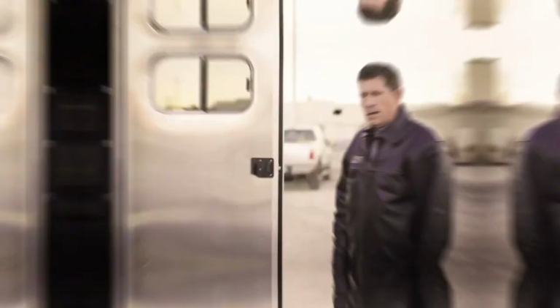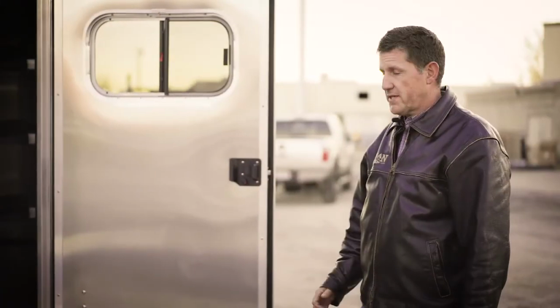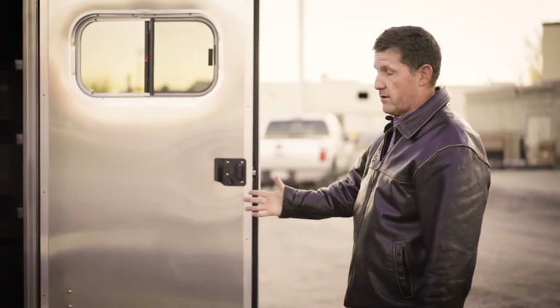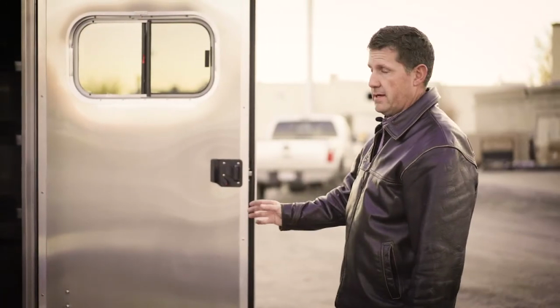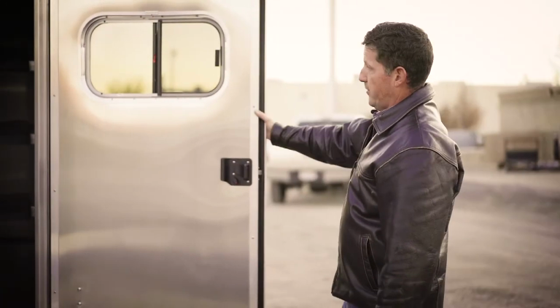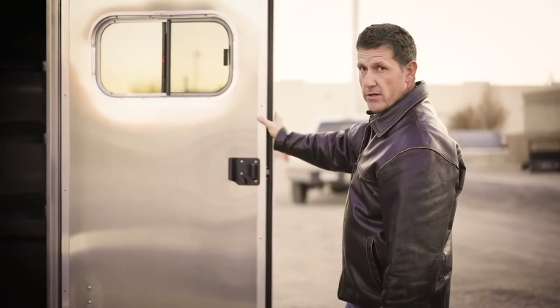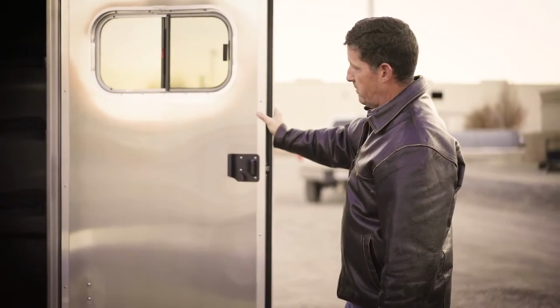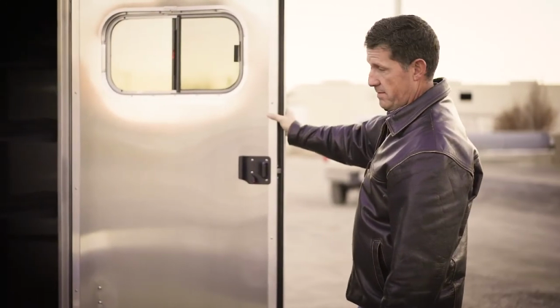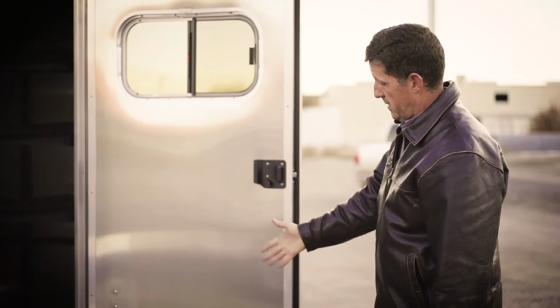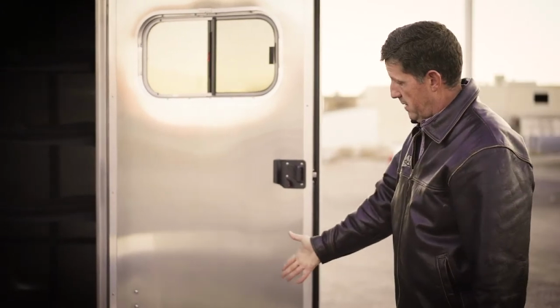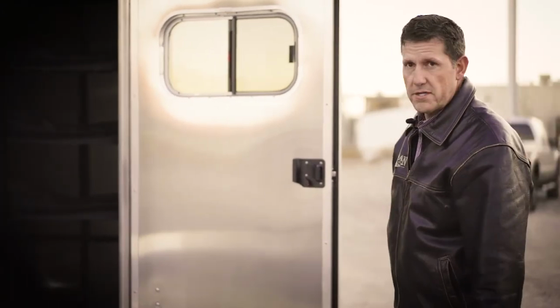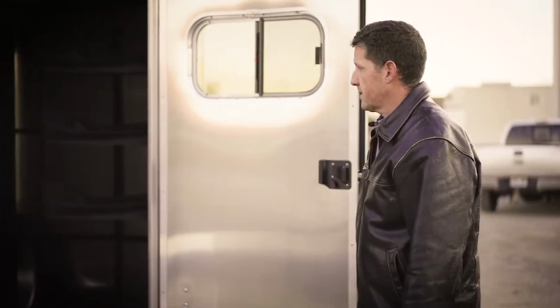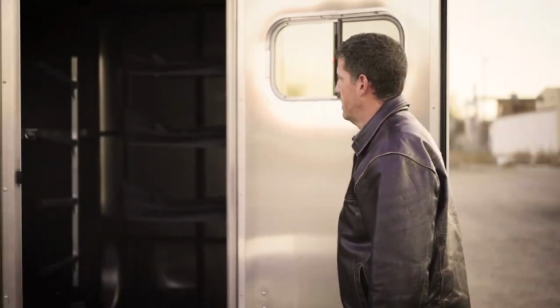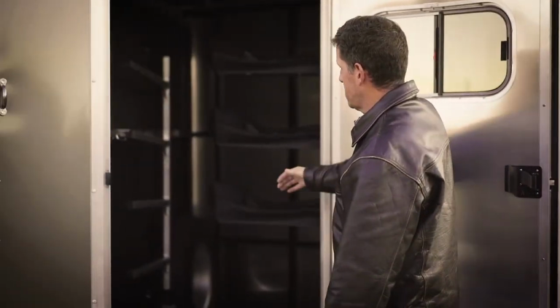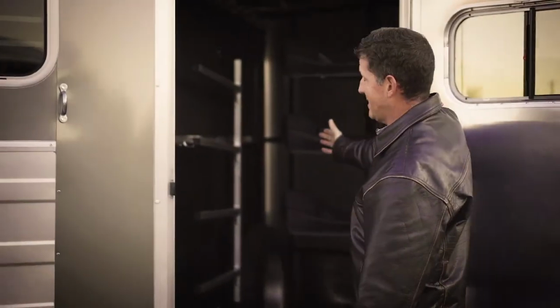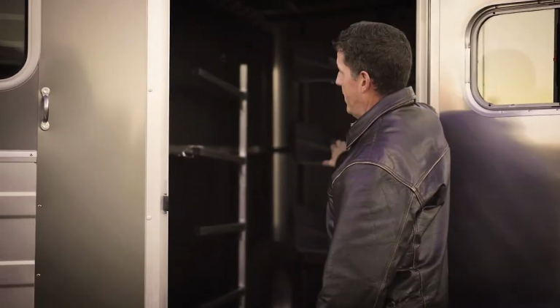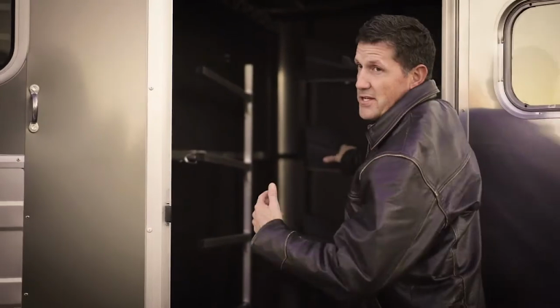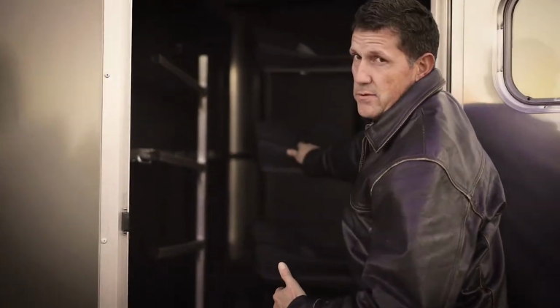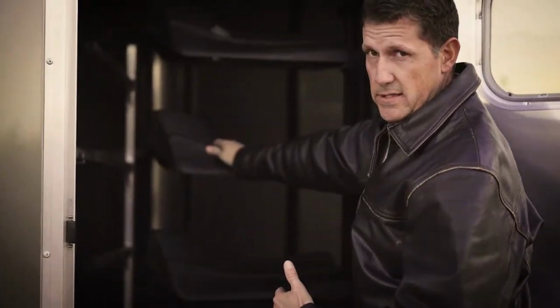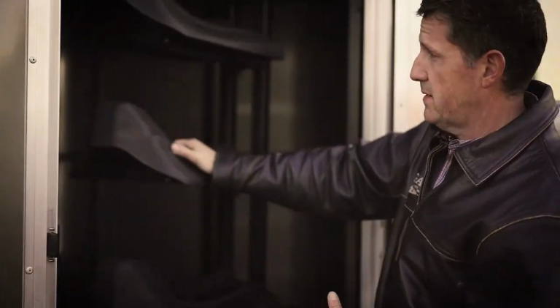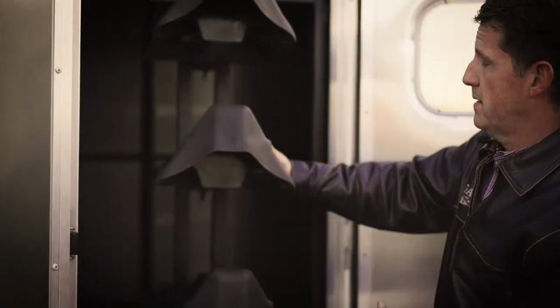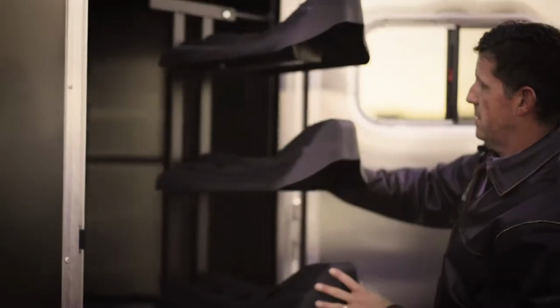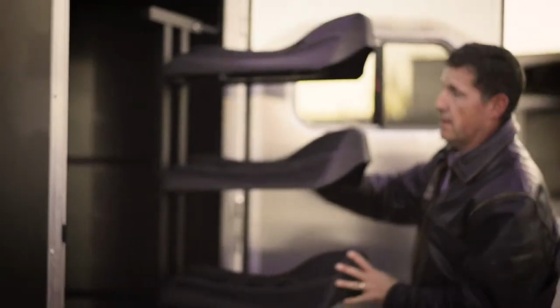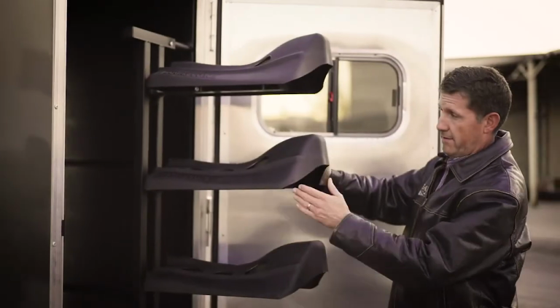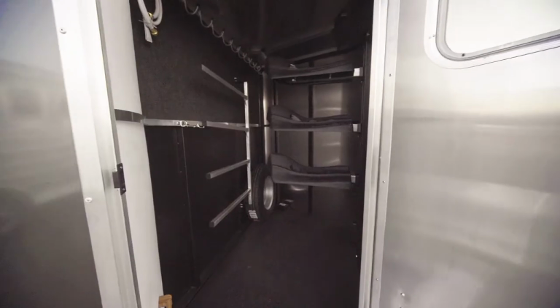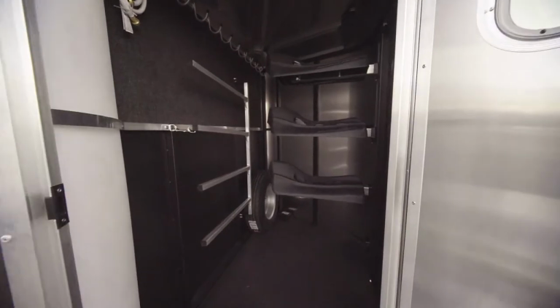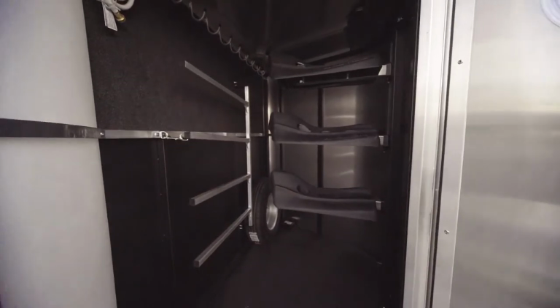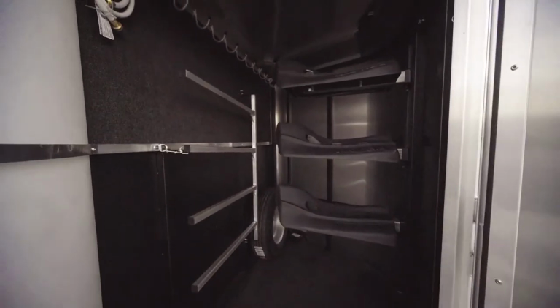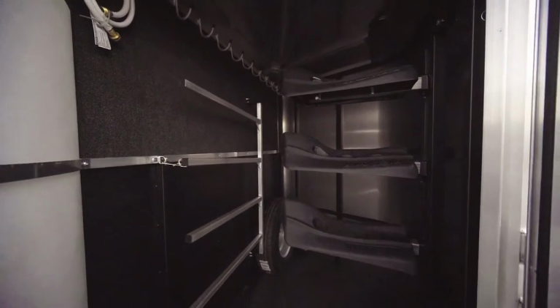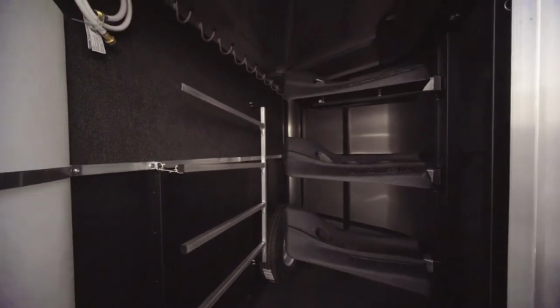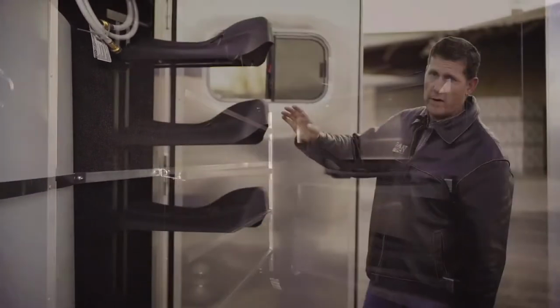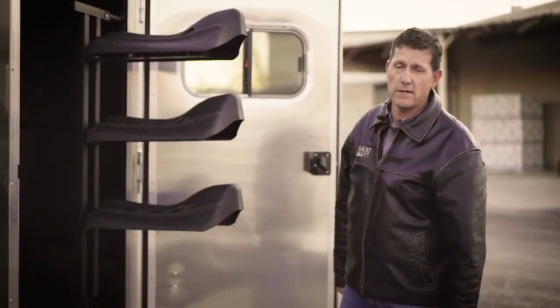The Bullseye tack rooms come with a heavy-duty man door, a brush box, a swing-out saddle rack with adjustable saddle tiers, a four-tier blanket rack, and a carpeted bridle wall with 12 bridle hooks.